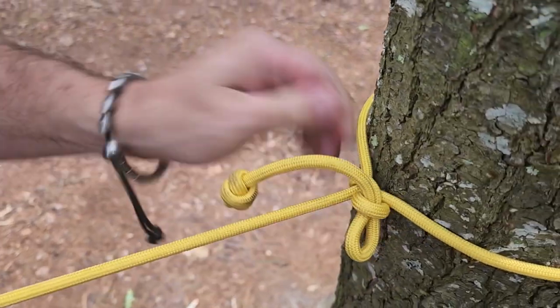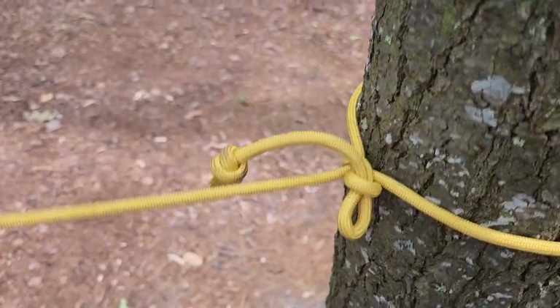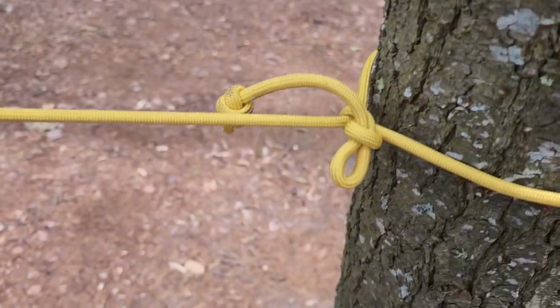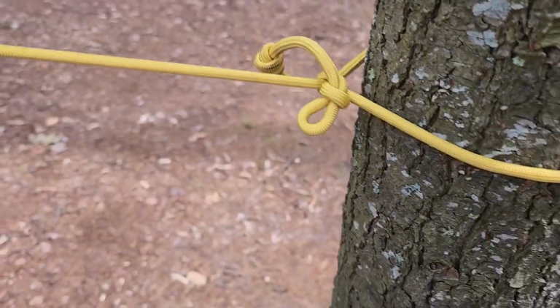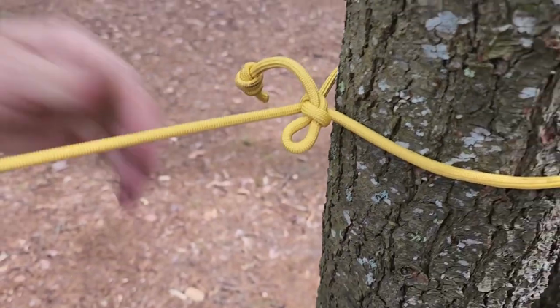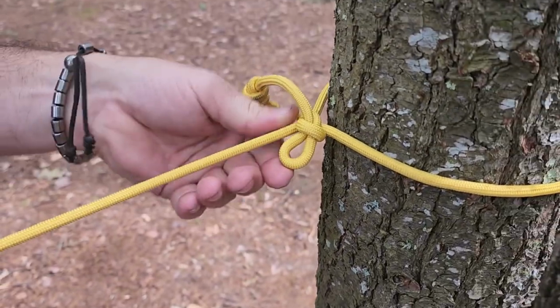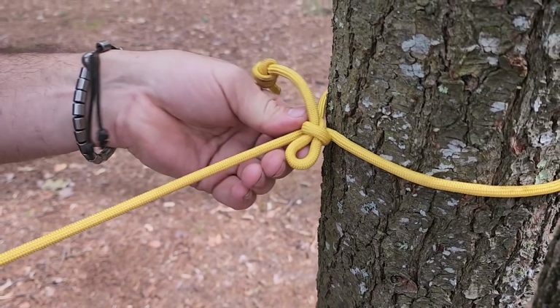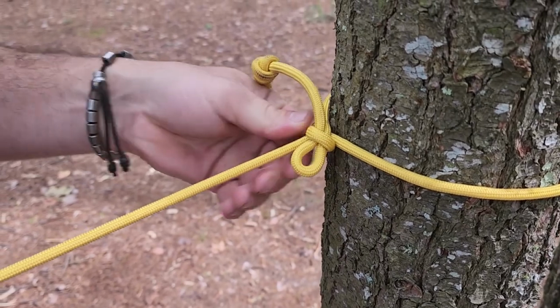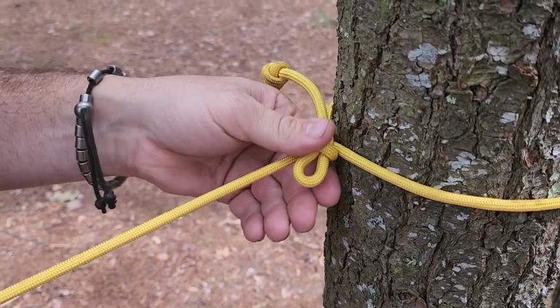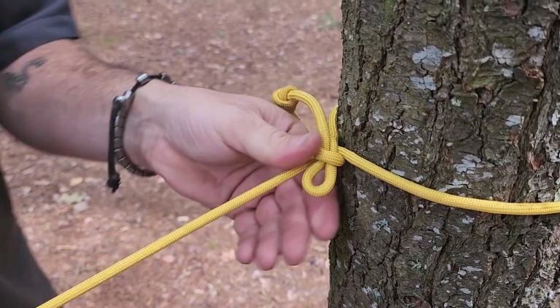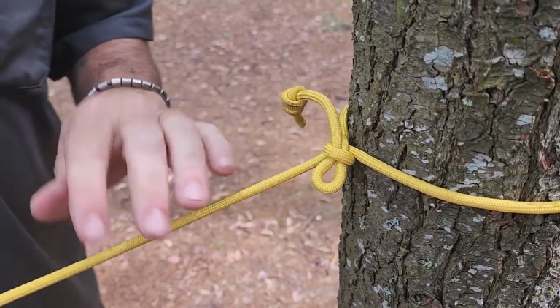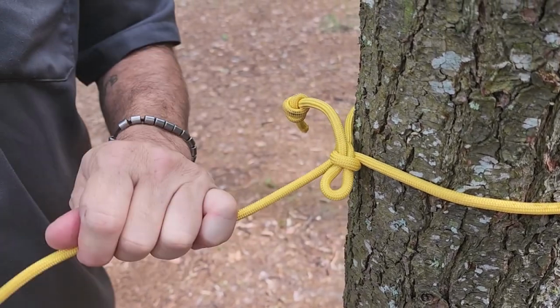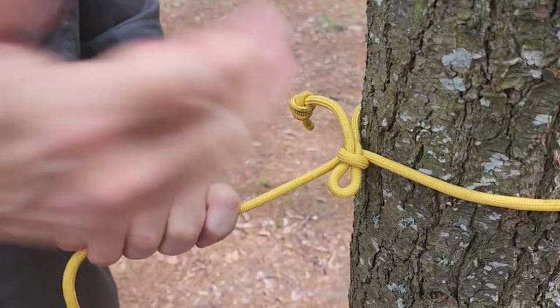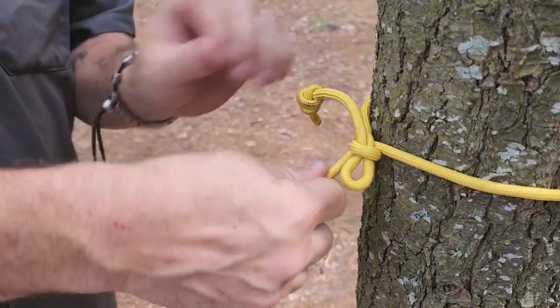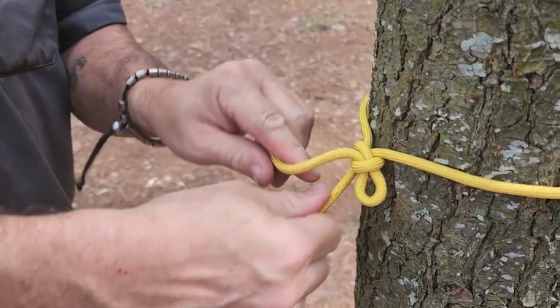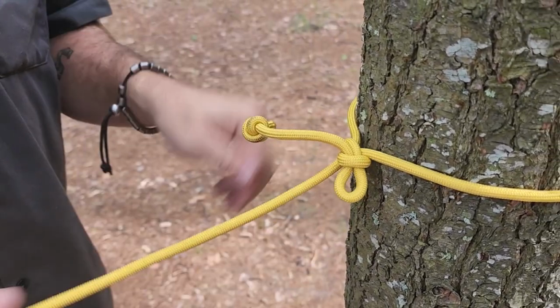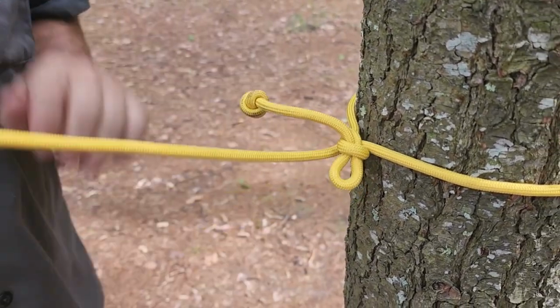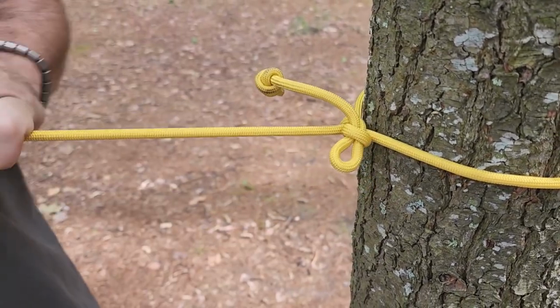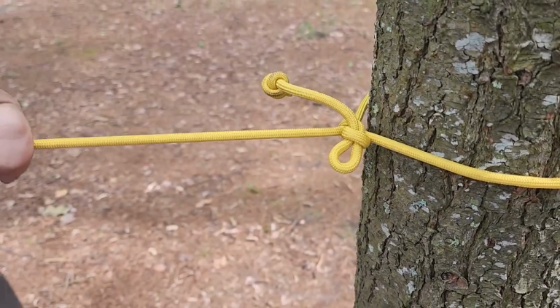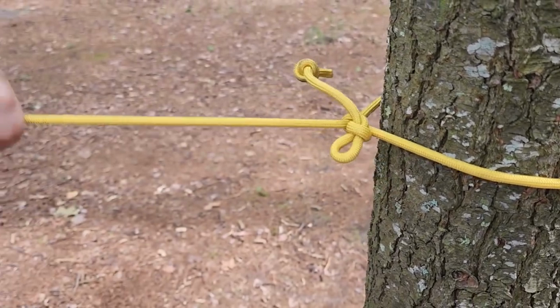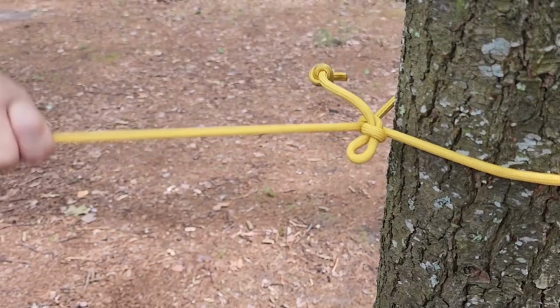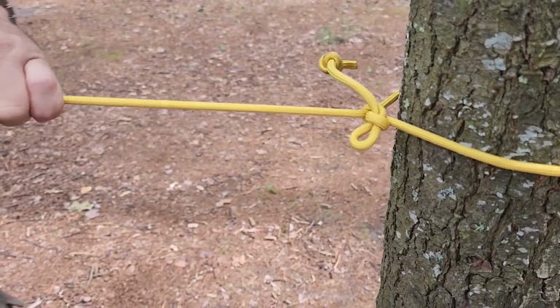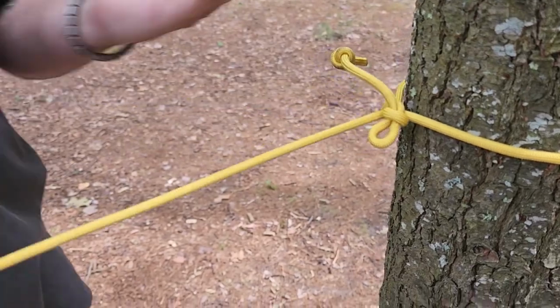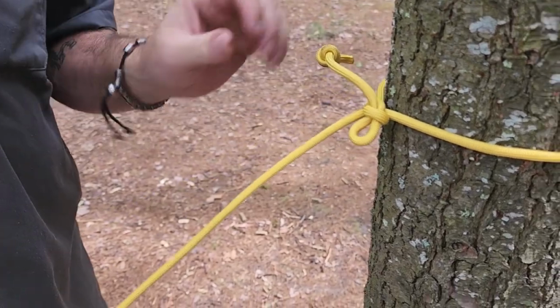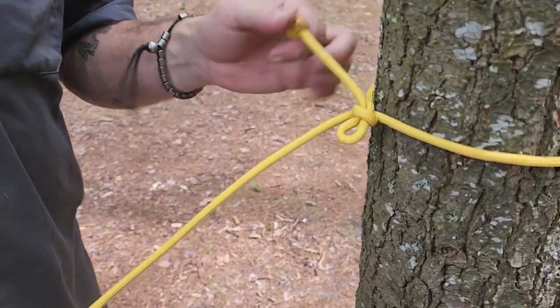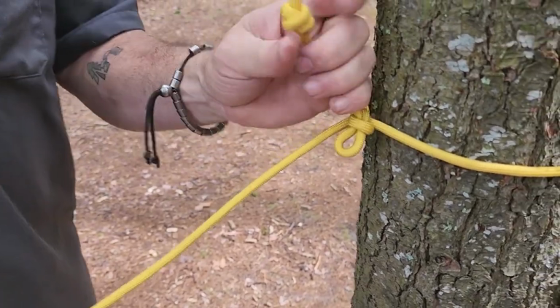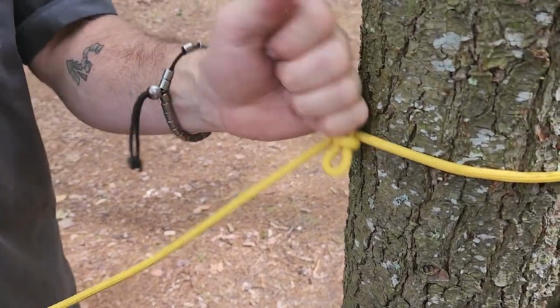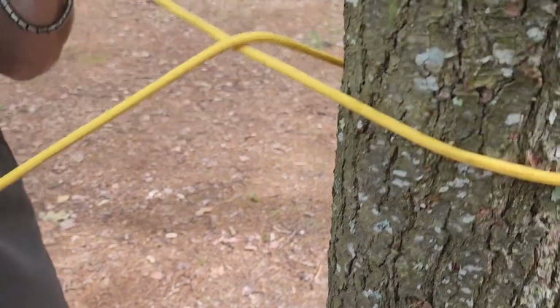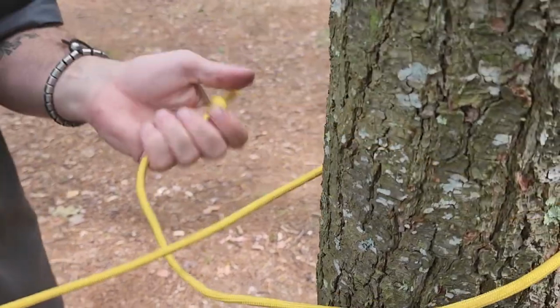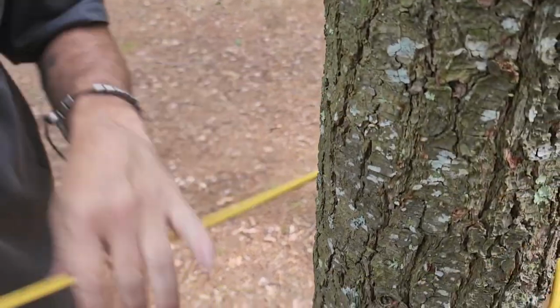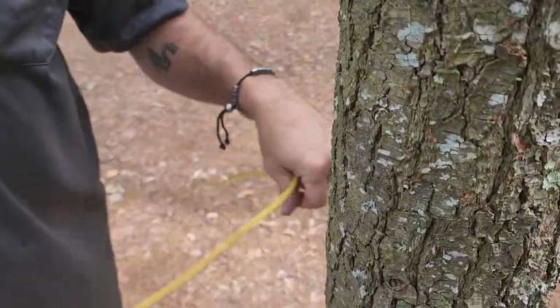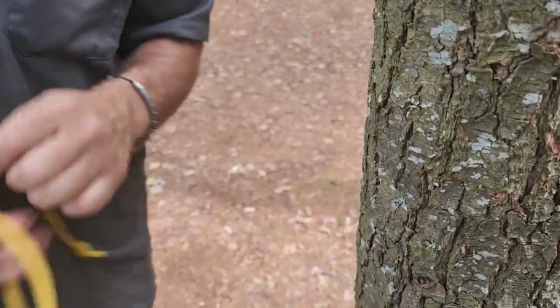So if you don't have a pre-tied bowline in your ridge line, or you can't find a tent peg or something, the Siberian hitch is good. It's easy to tie even with gloves on, and it pops free real easy. There you go.